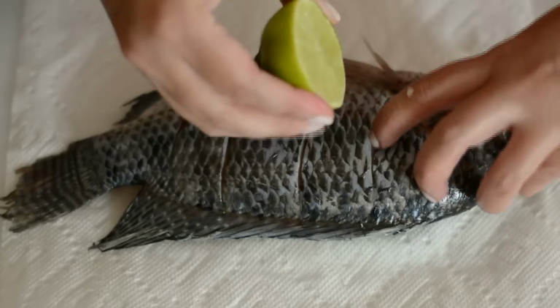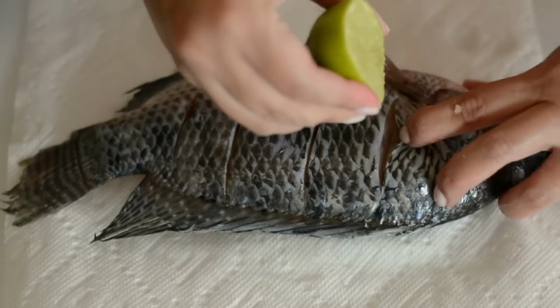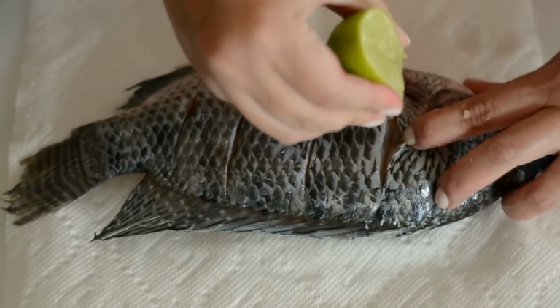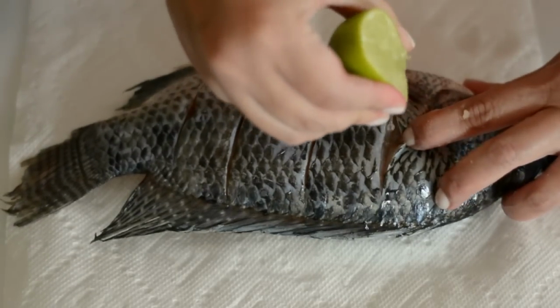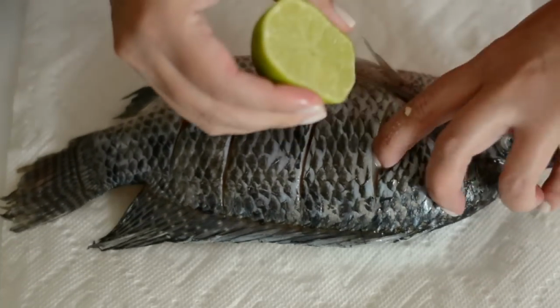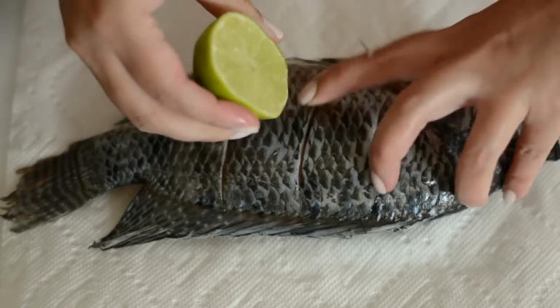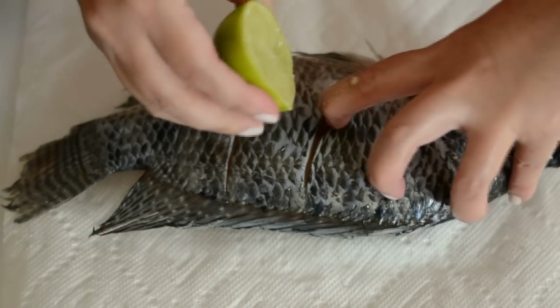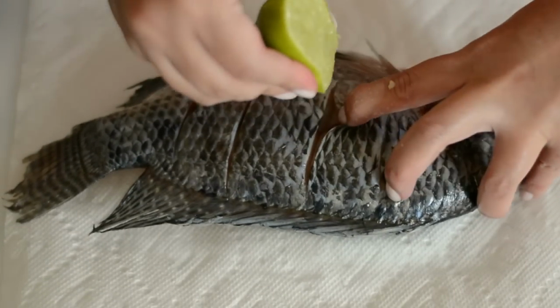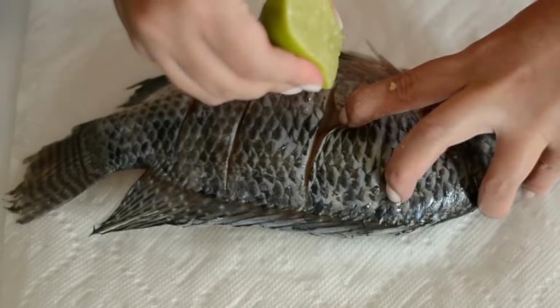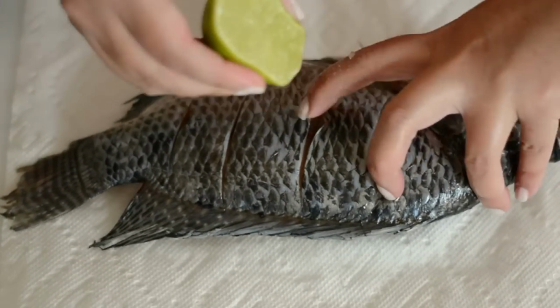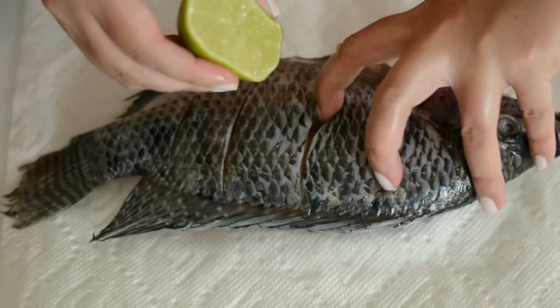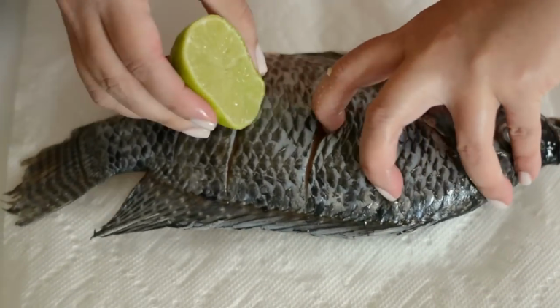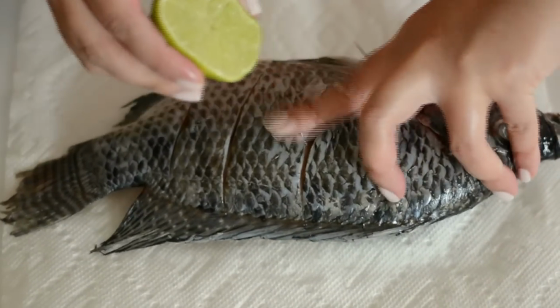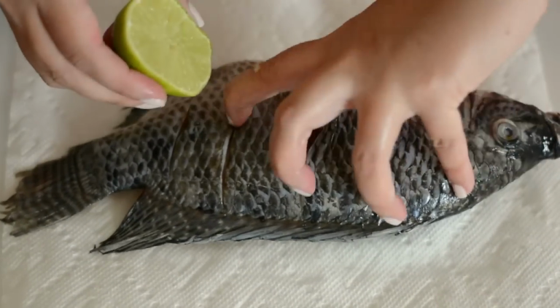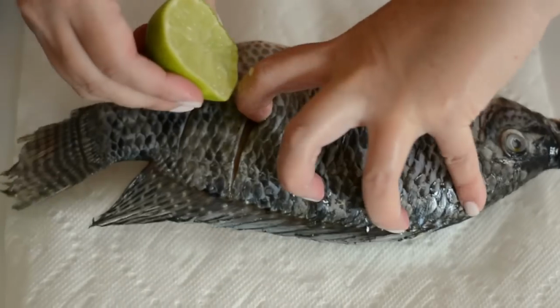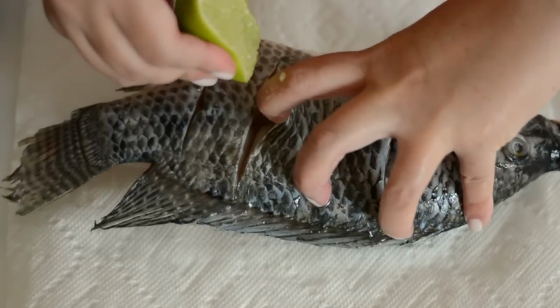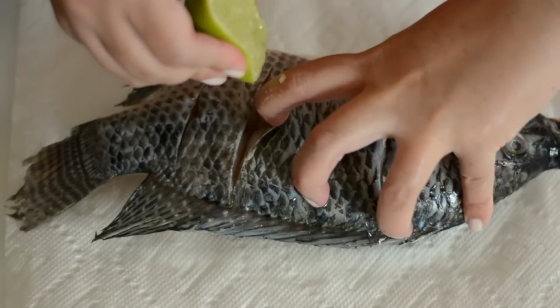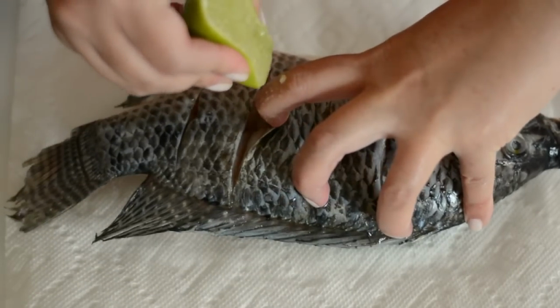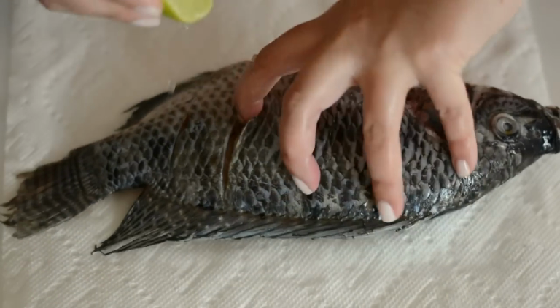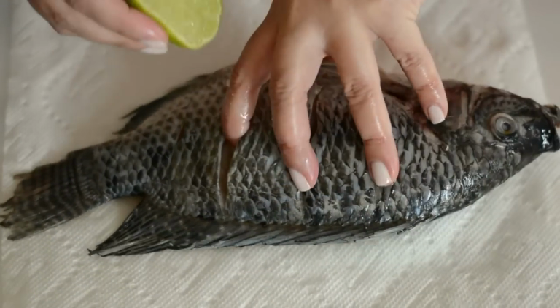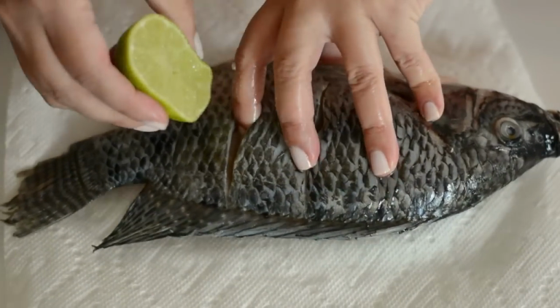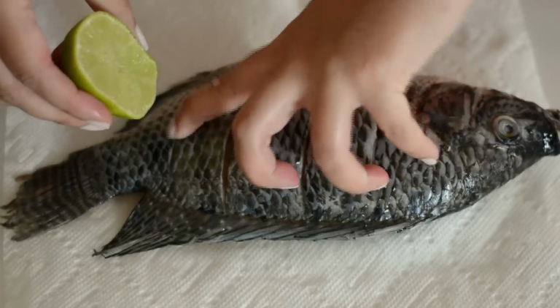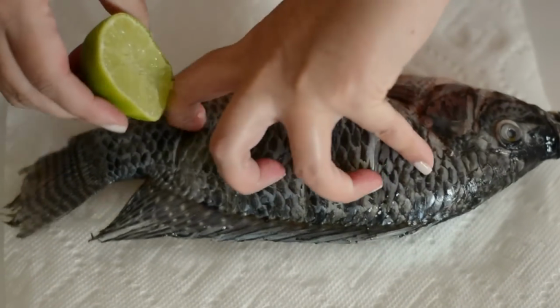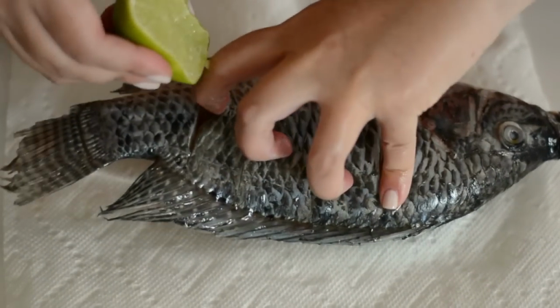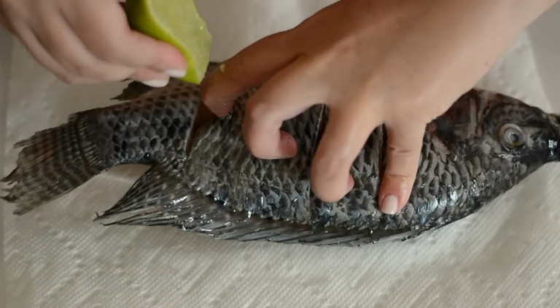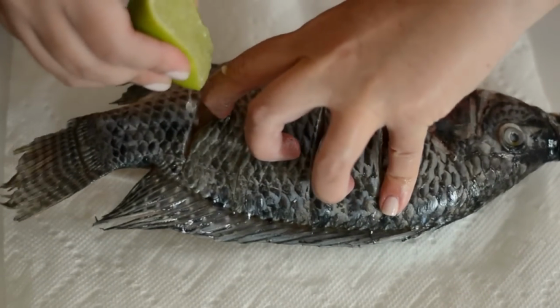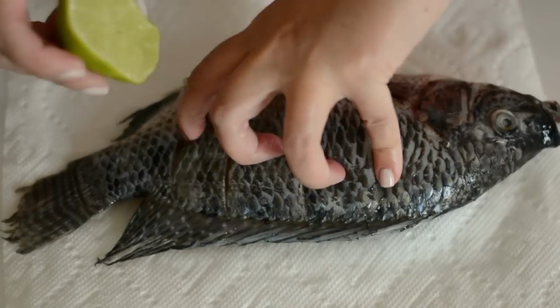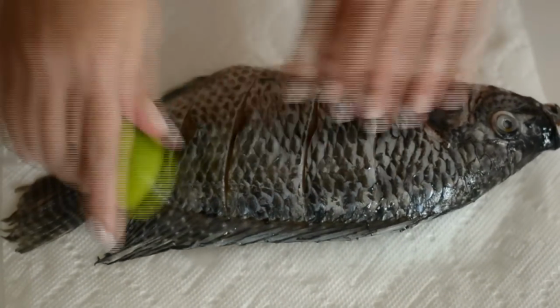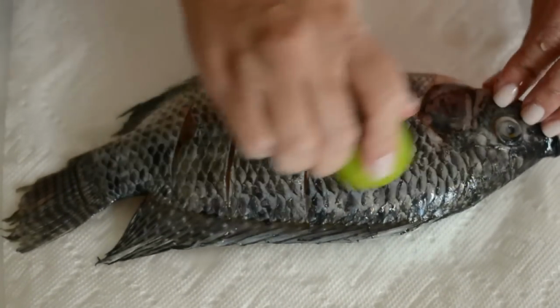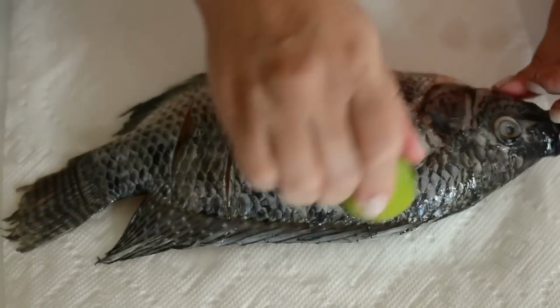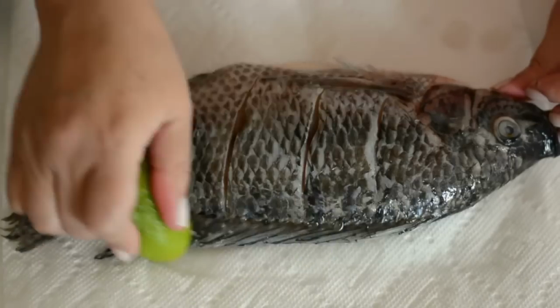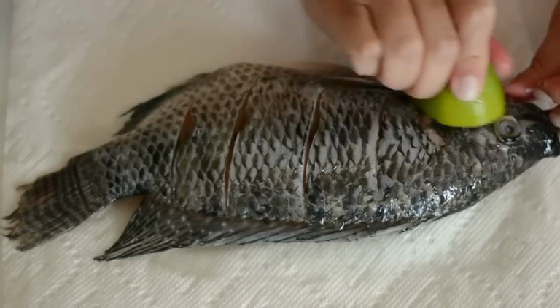Now we're gonna squeeze a little bit of lime juice all over the fish, making sure the juice gets into the cuts you made and also inside the cavity. We're gonna do this on both sides of the fish.